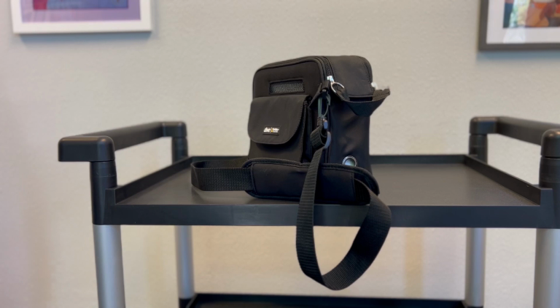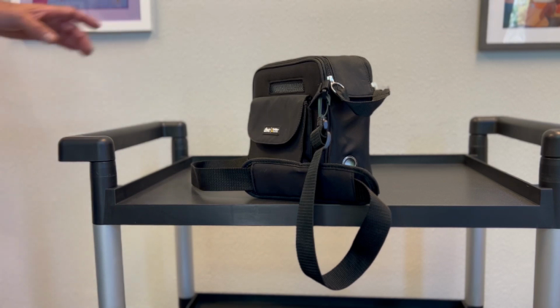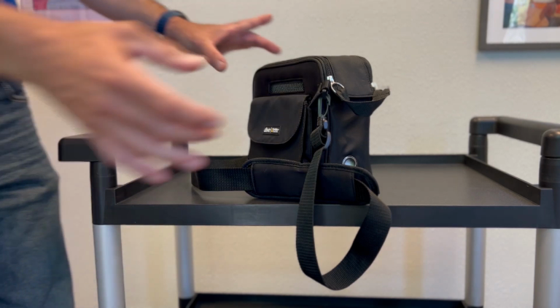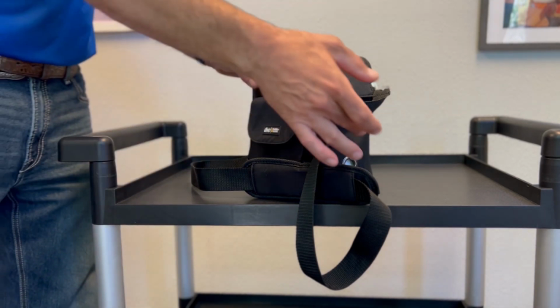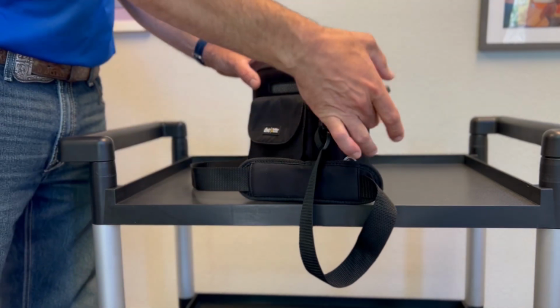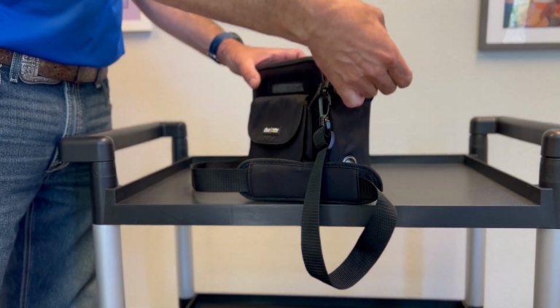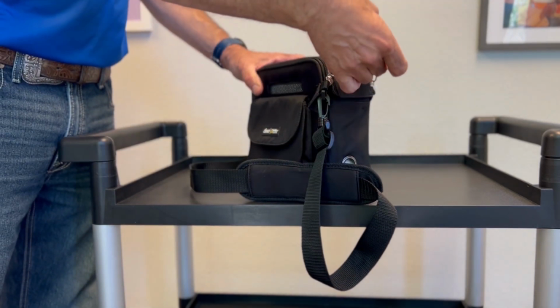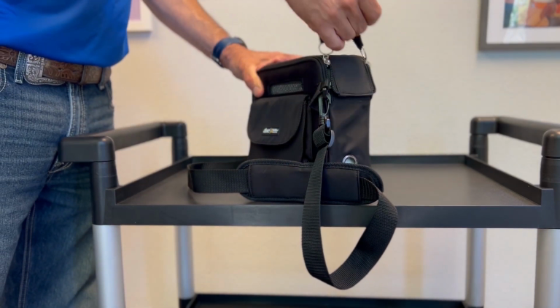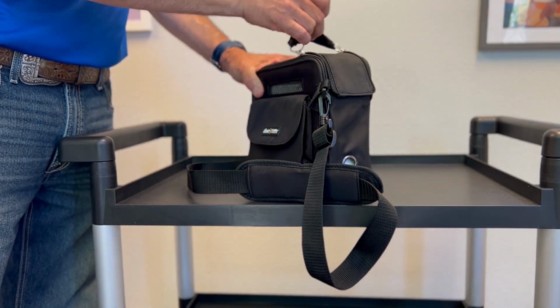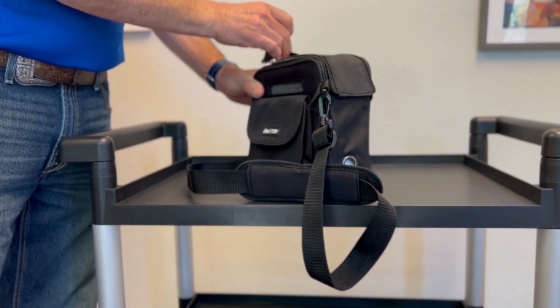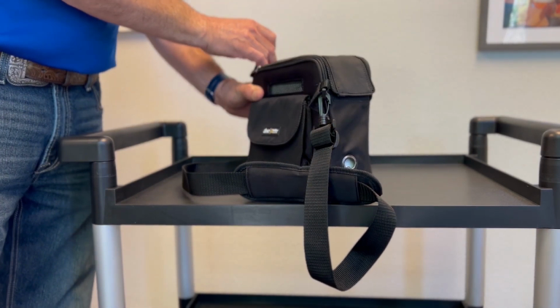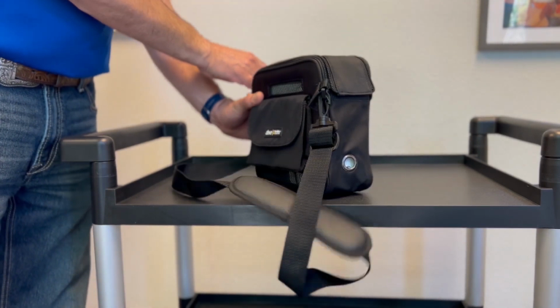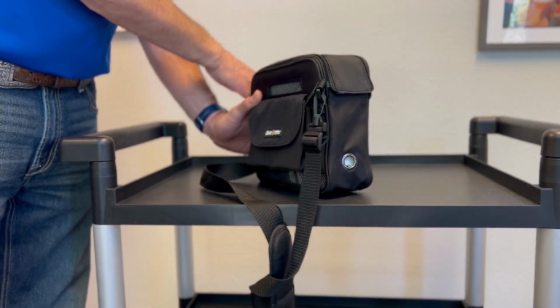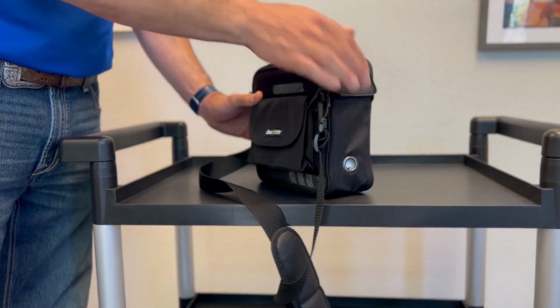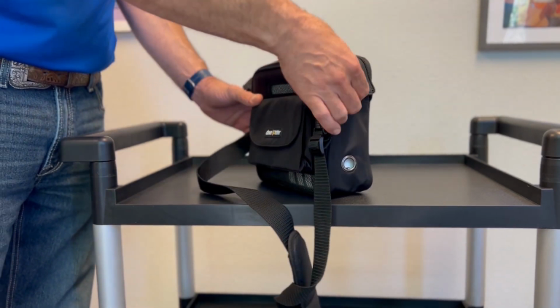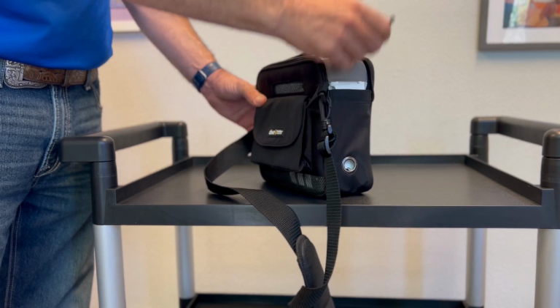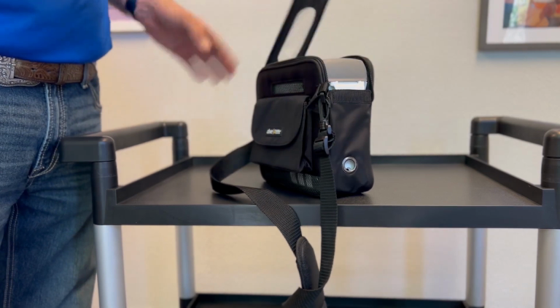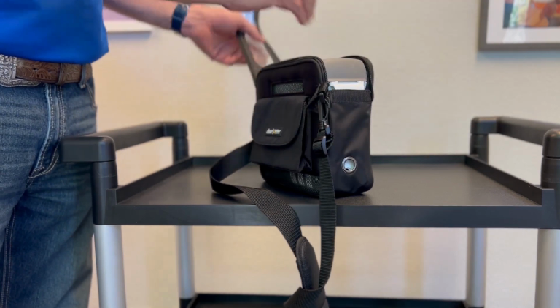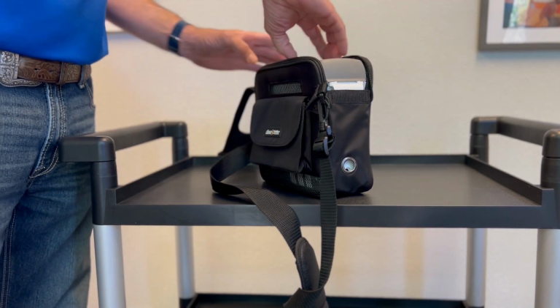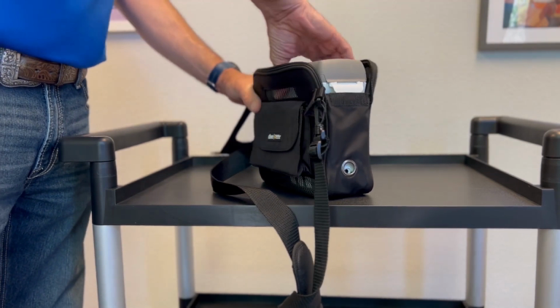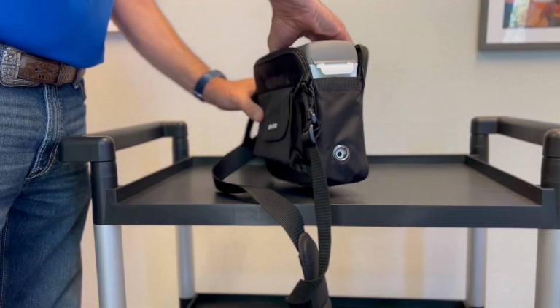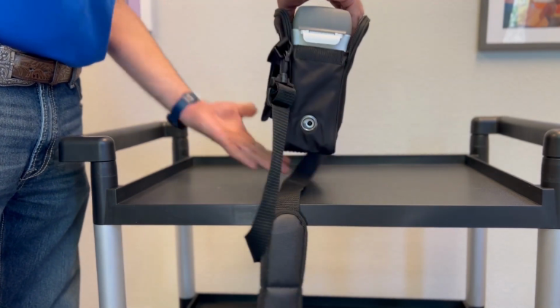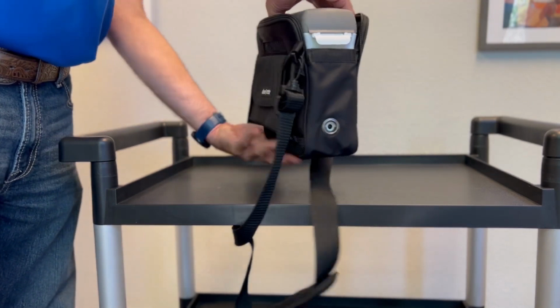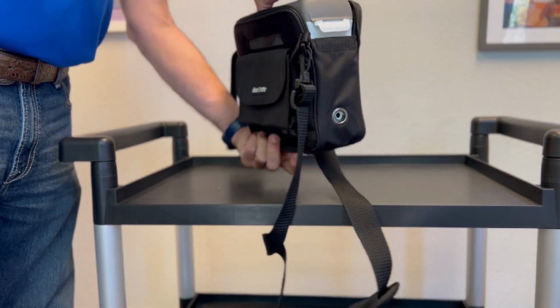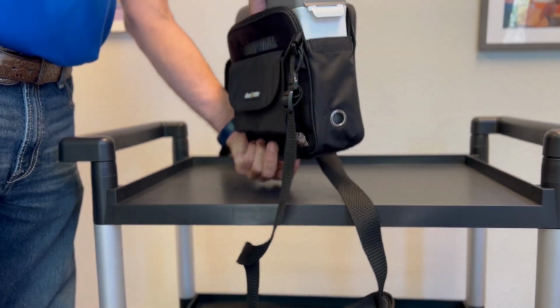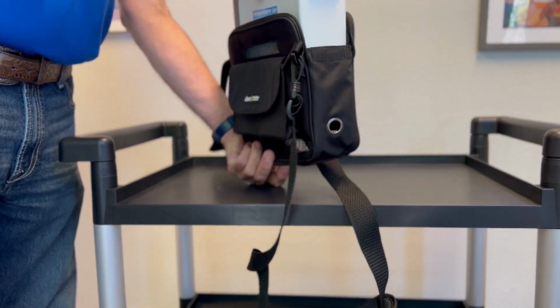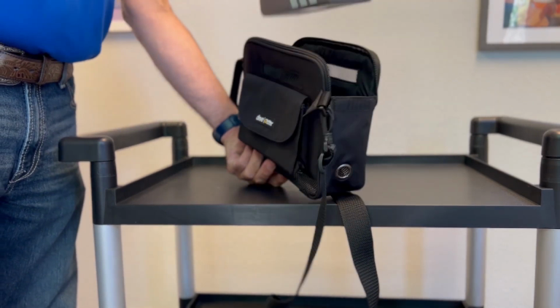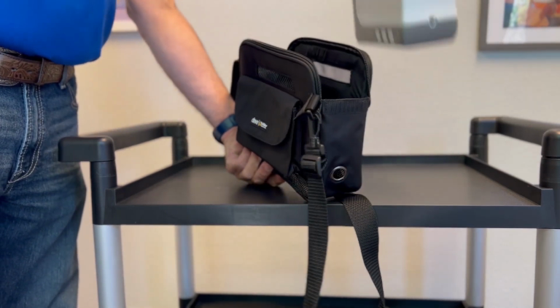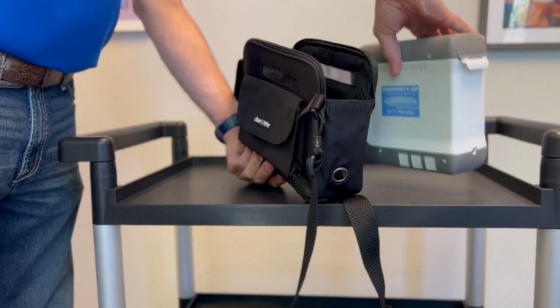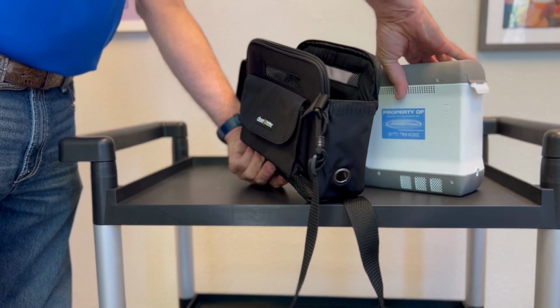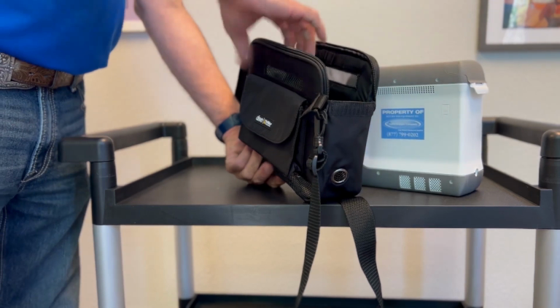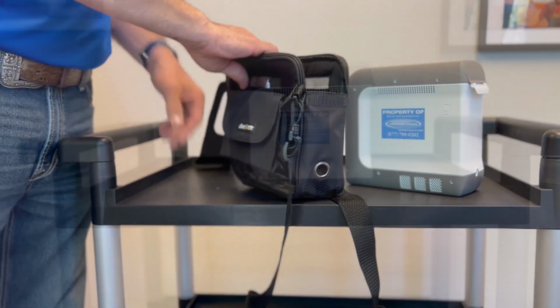To remove the carry case, grab the little strap, unzip it, pull that back, and pull the machine out.